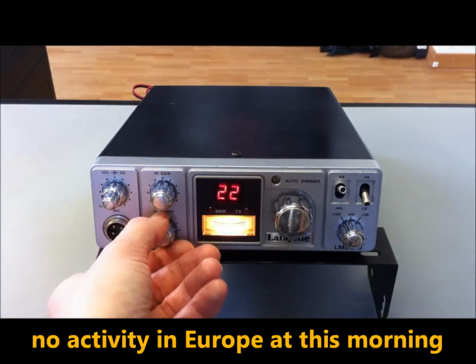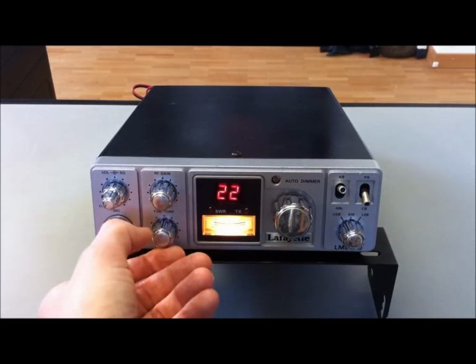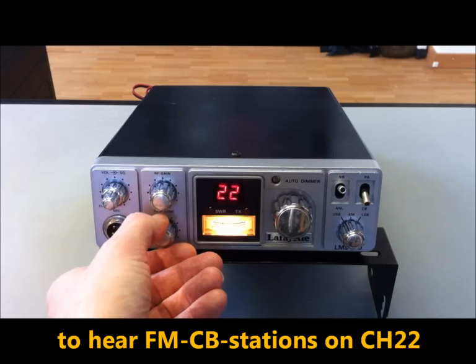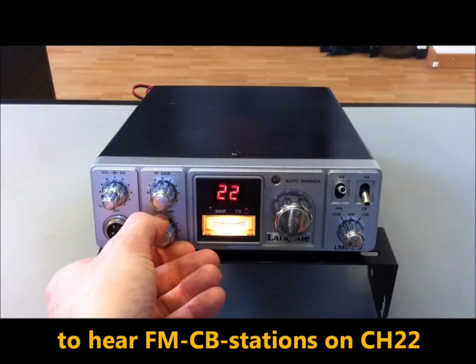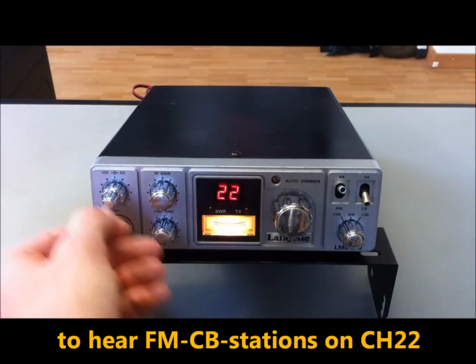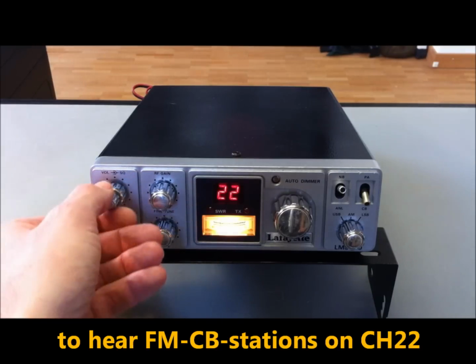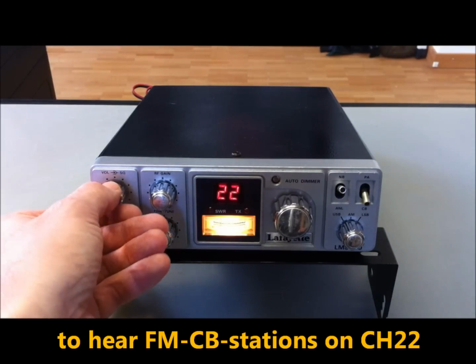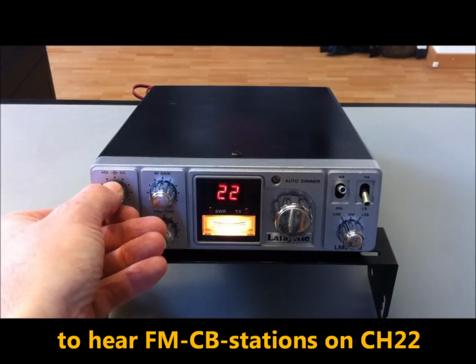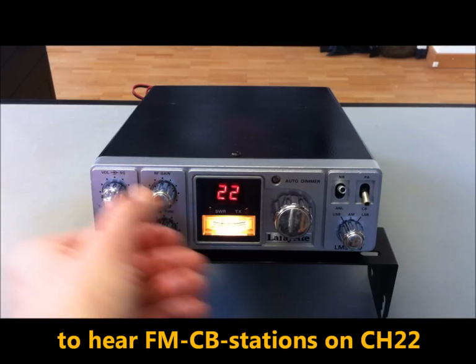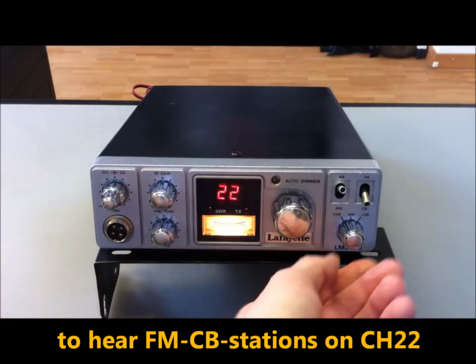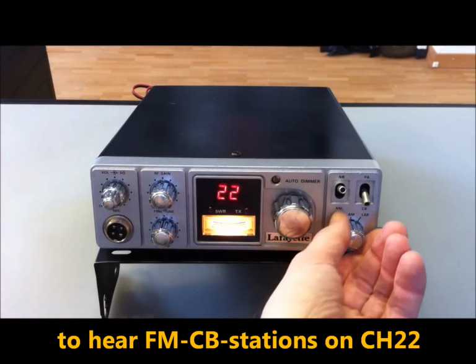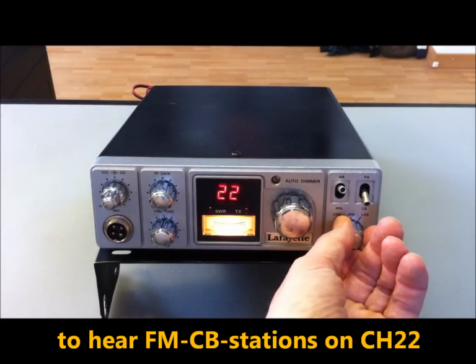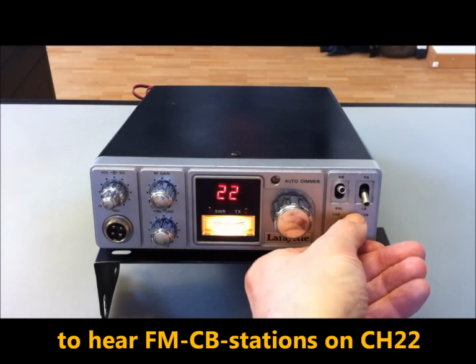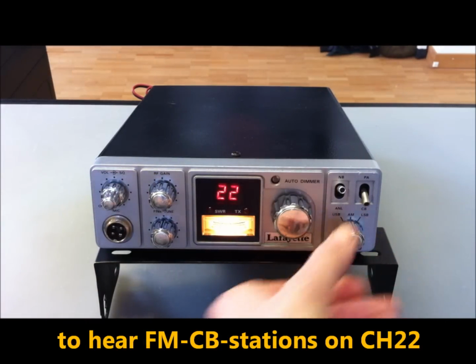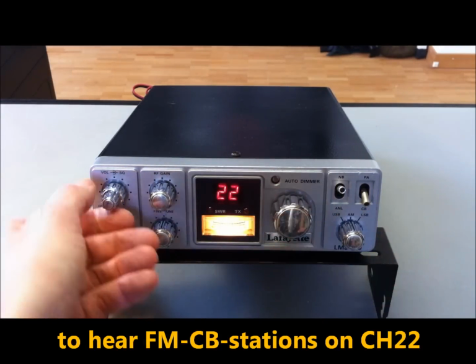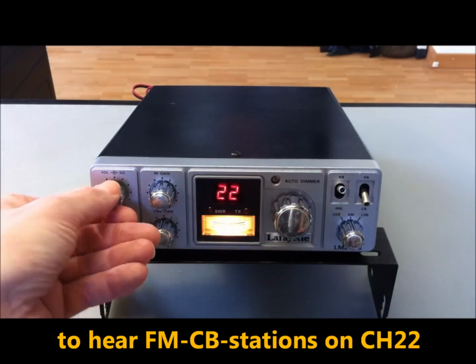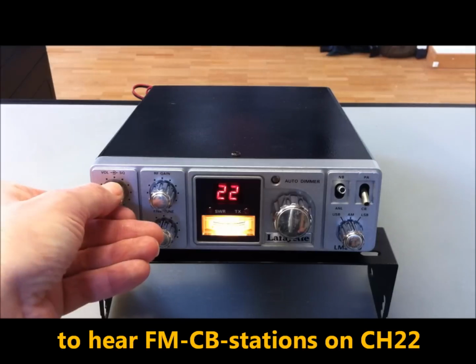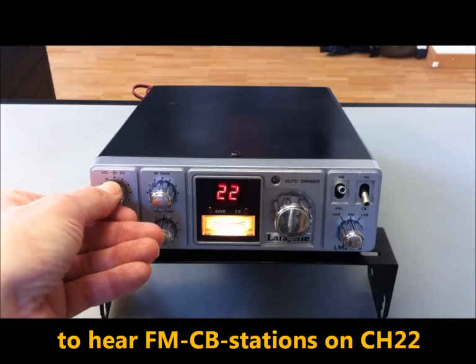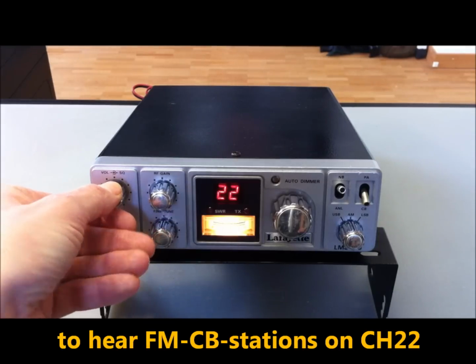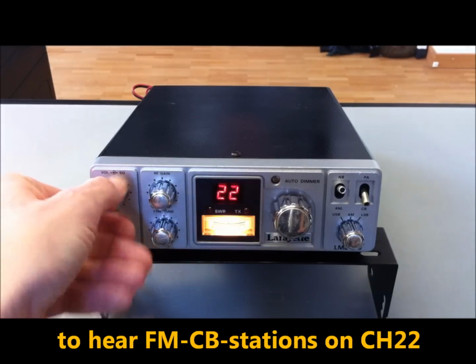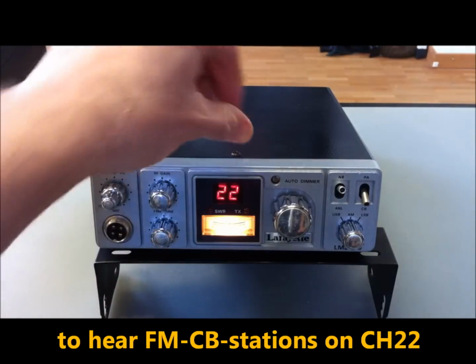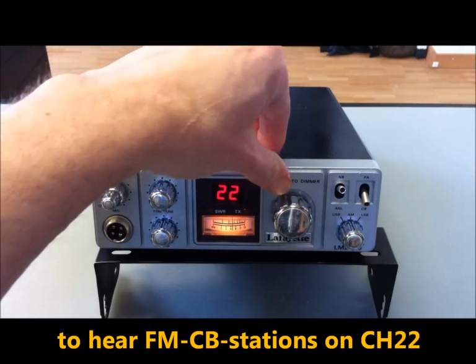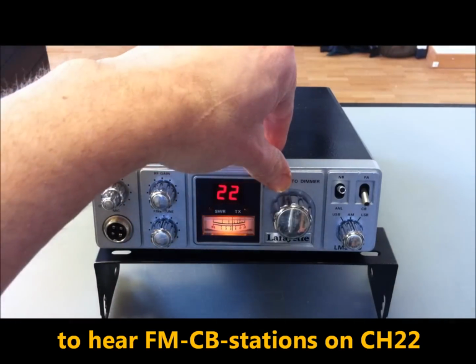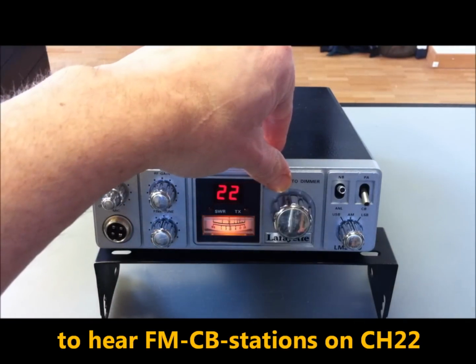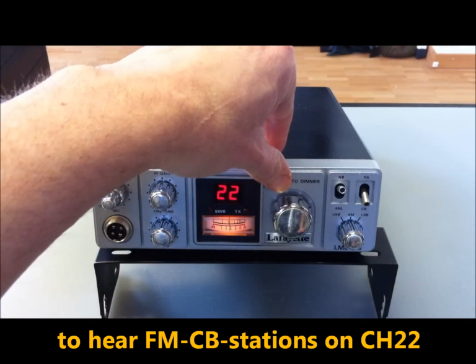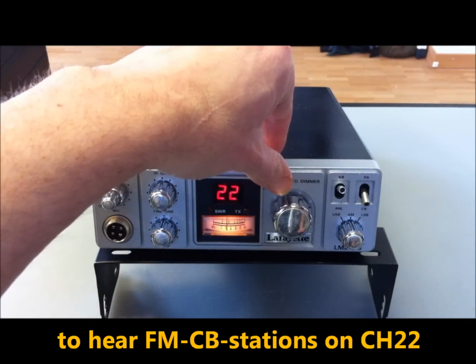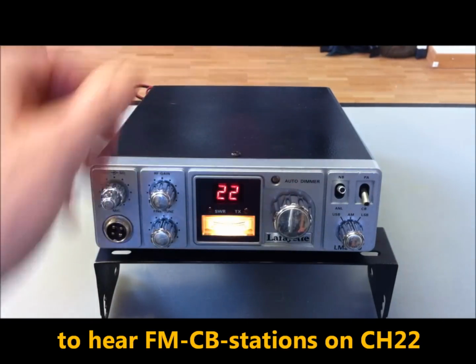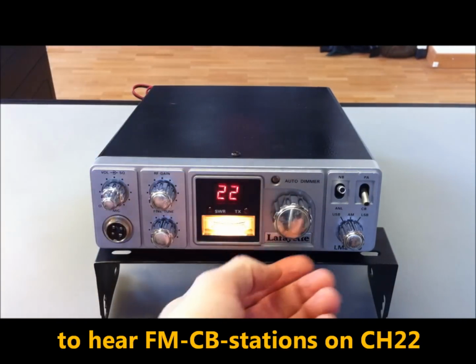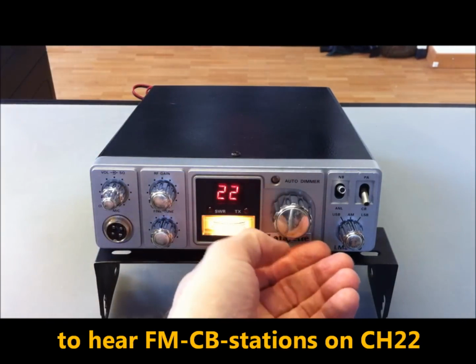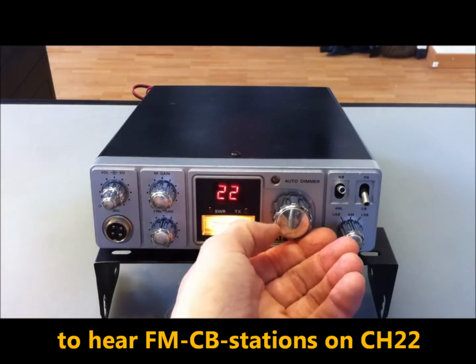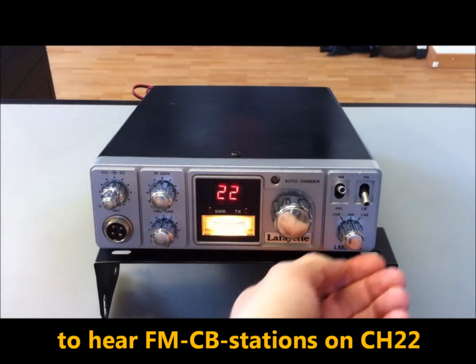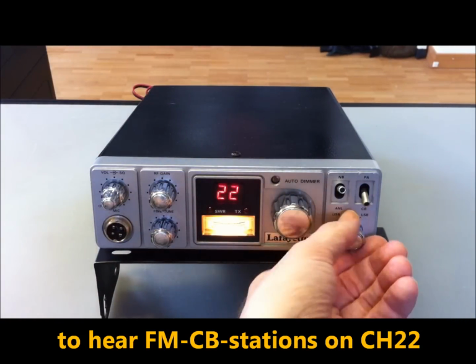And then just an FM station here — there's a strong FM station coming in.